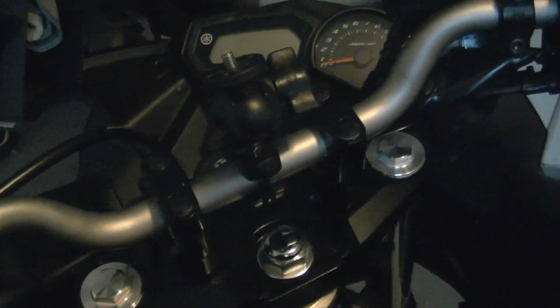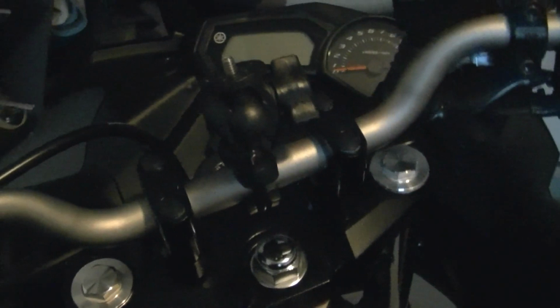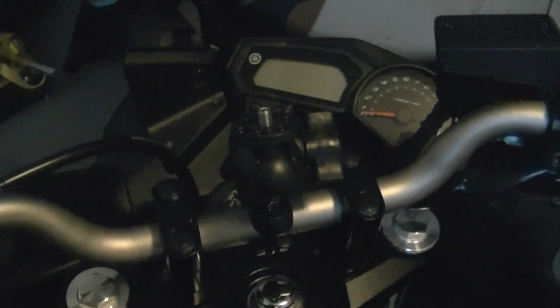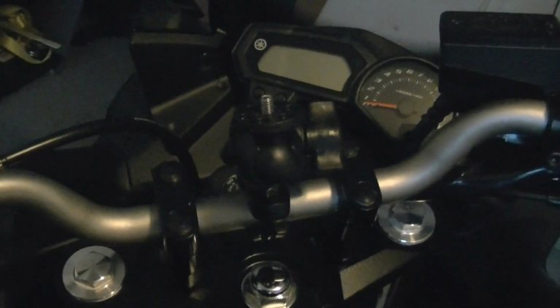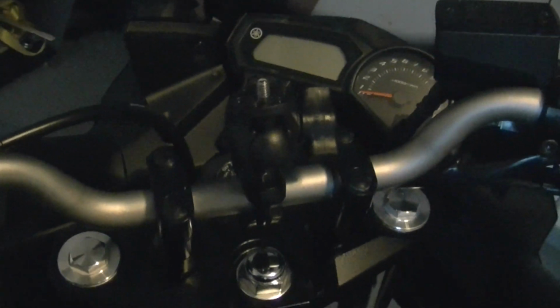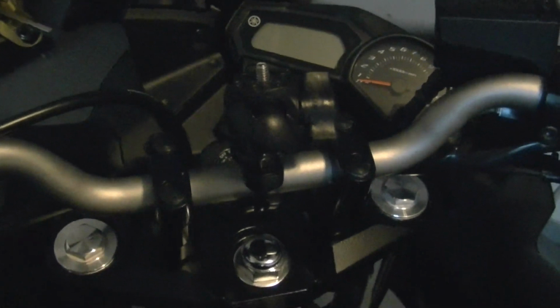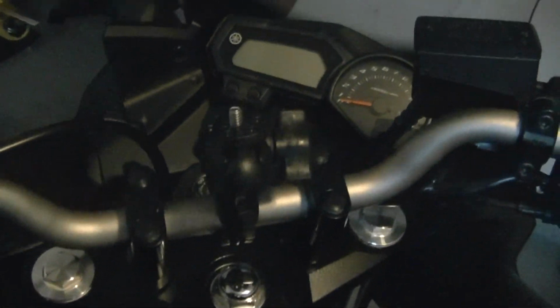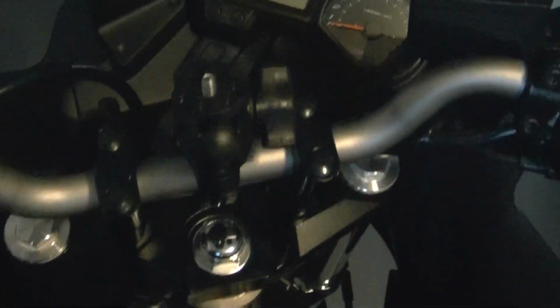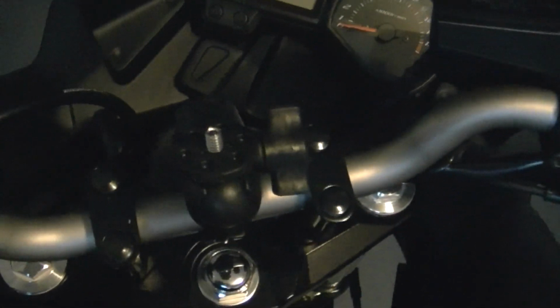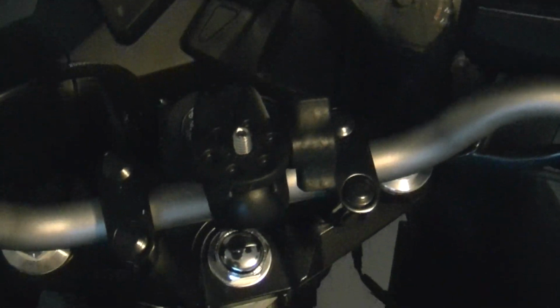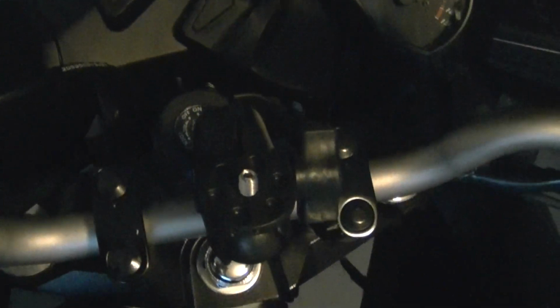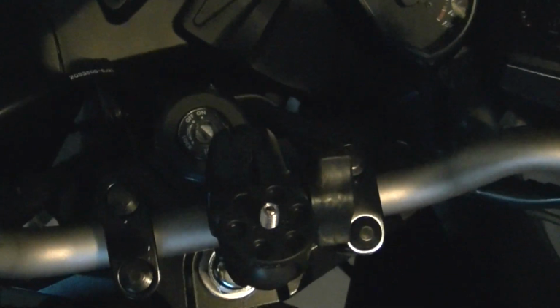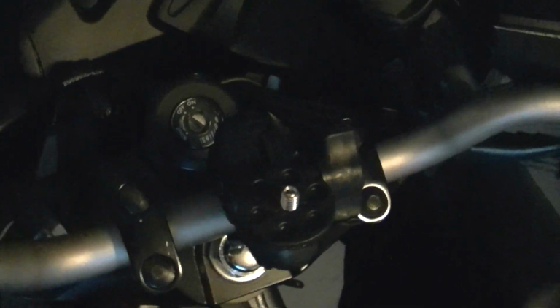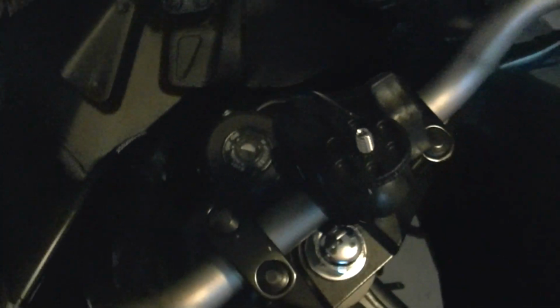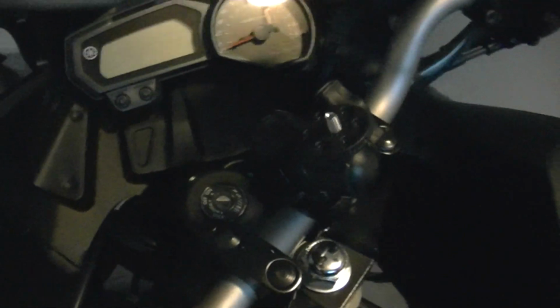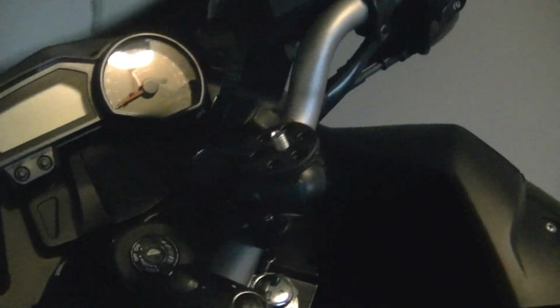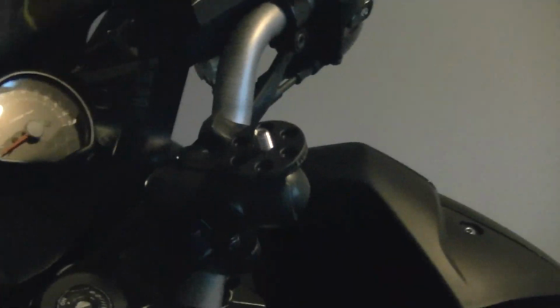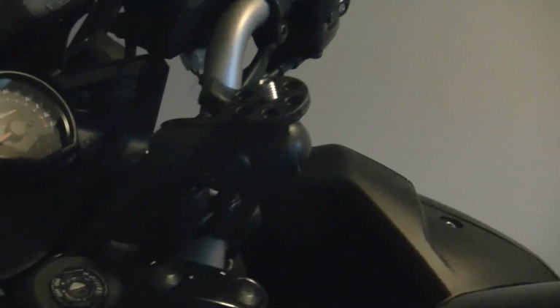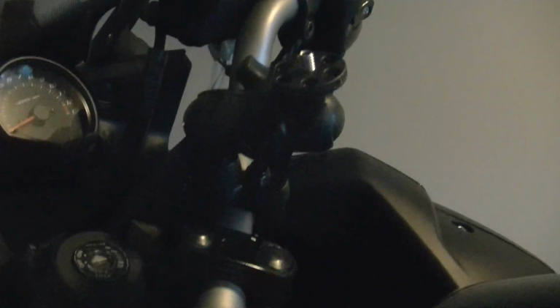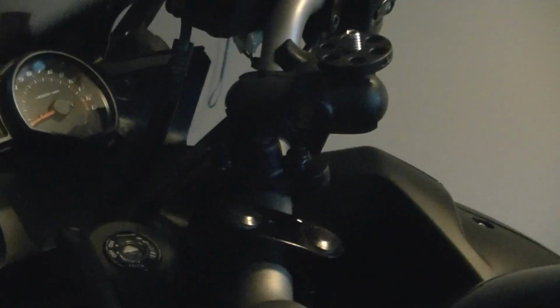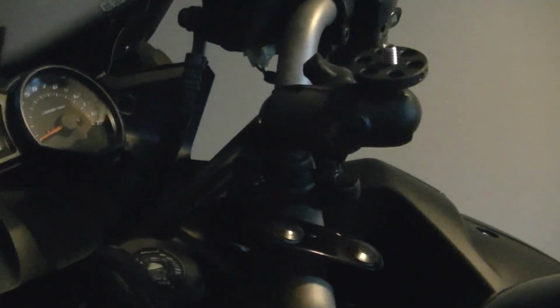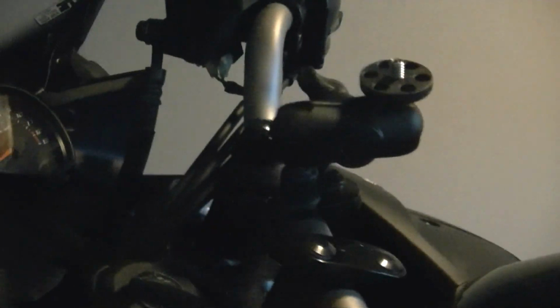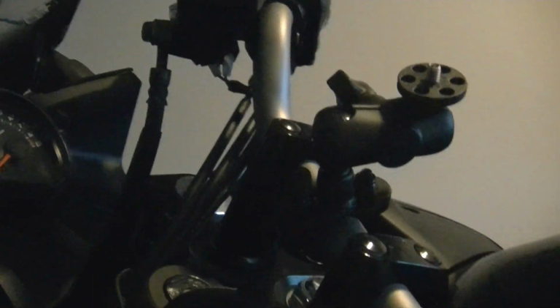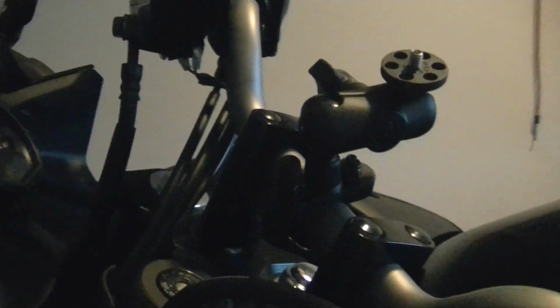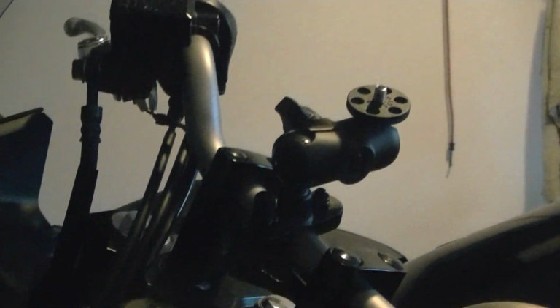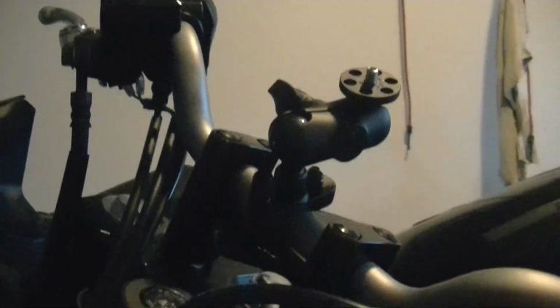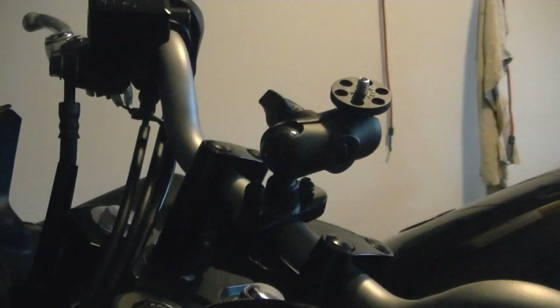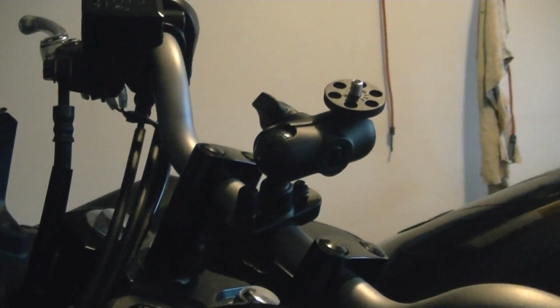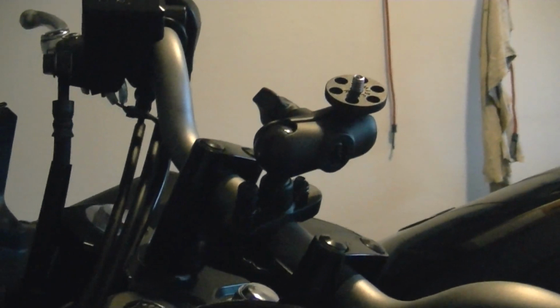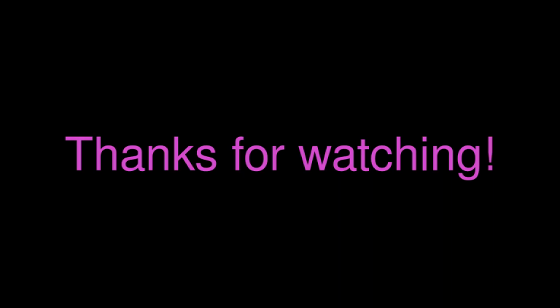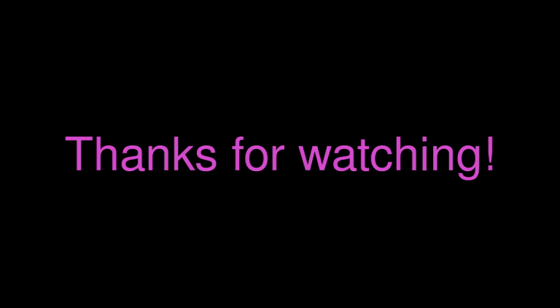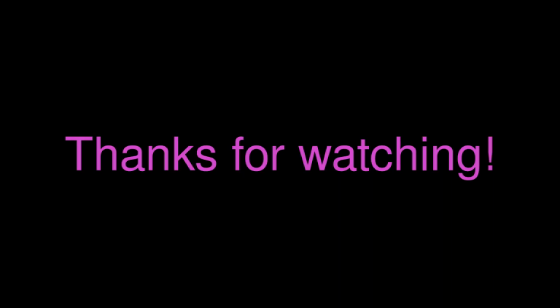This is the mount on my bike. I don't know if you can see it good enough, but there it is. Thank you.